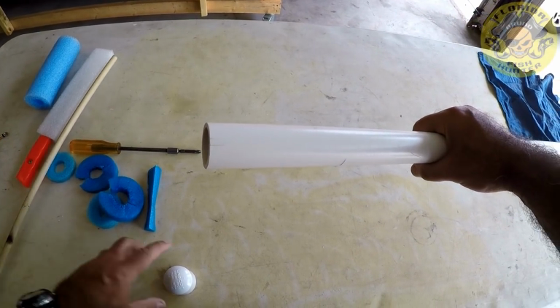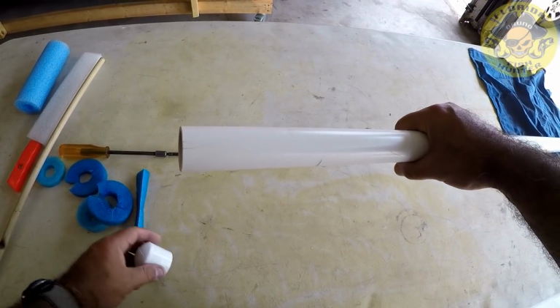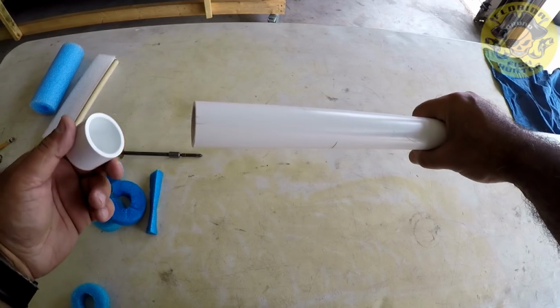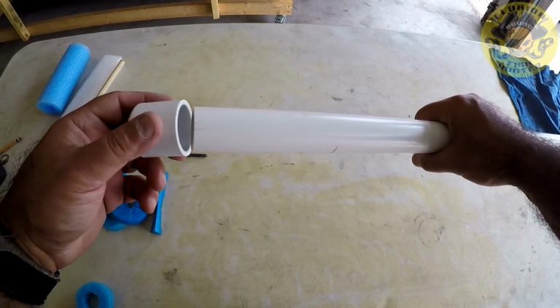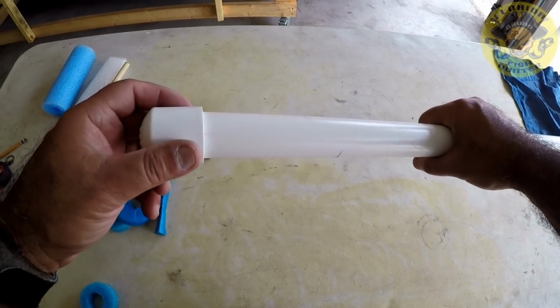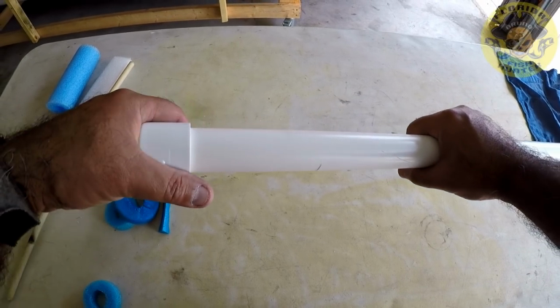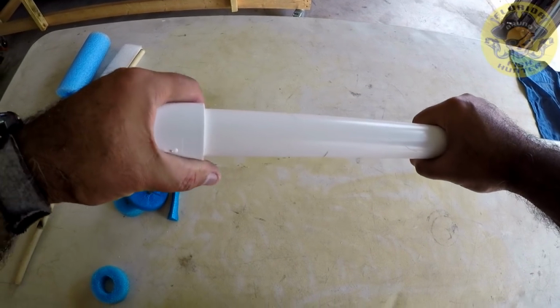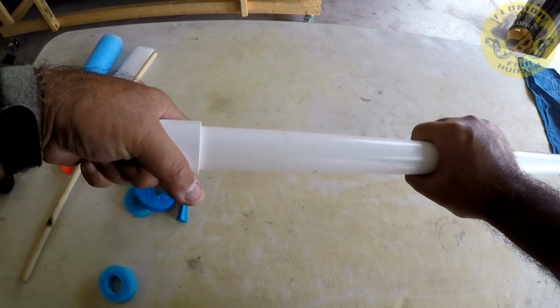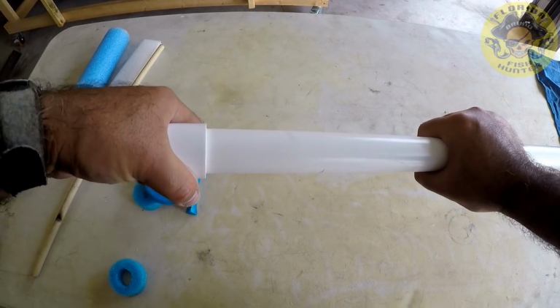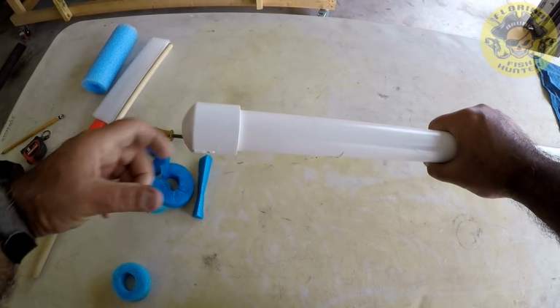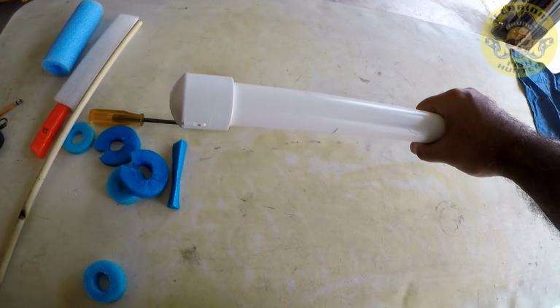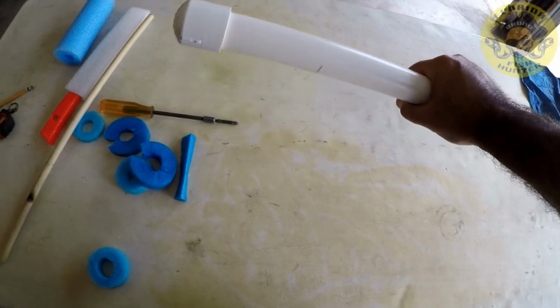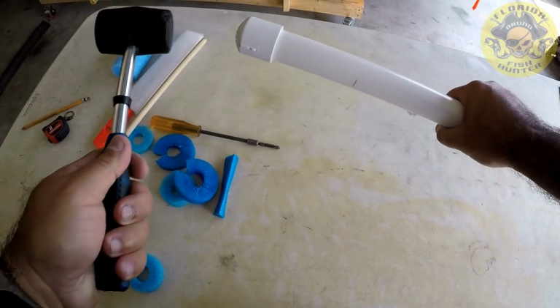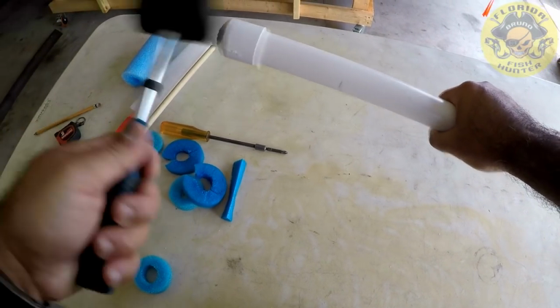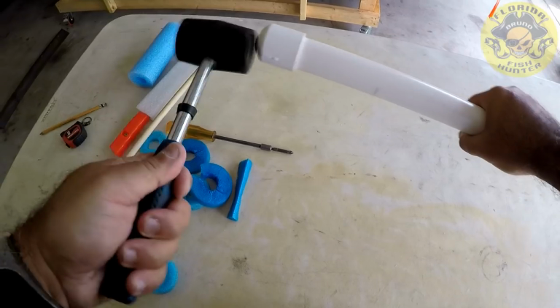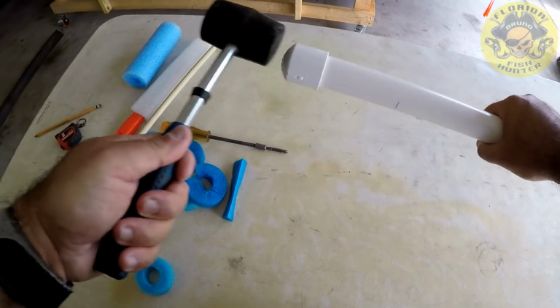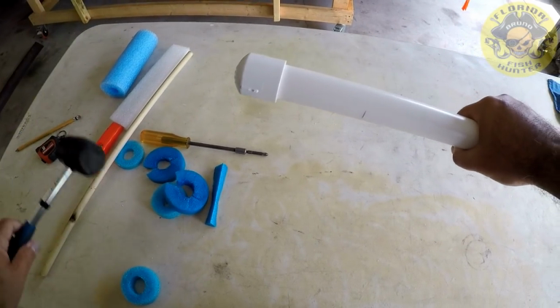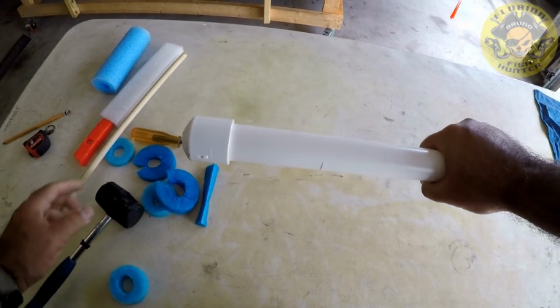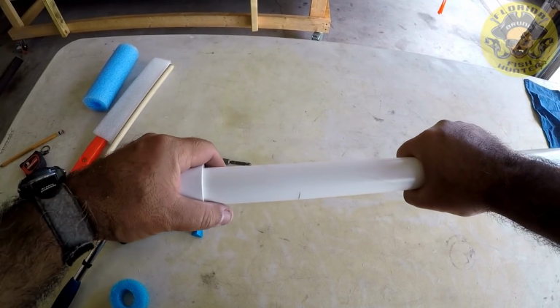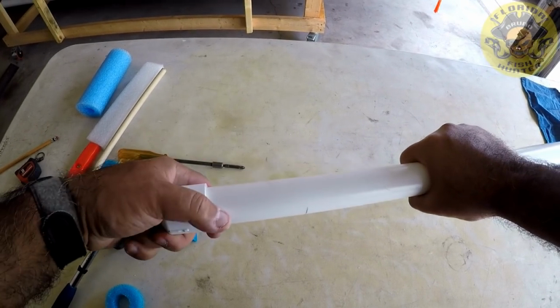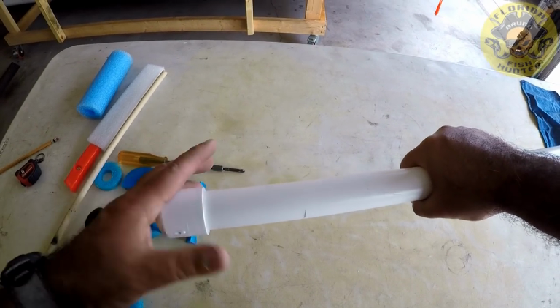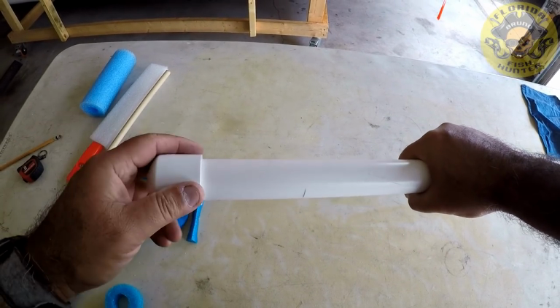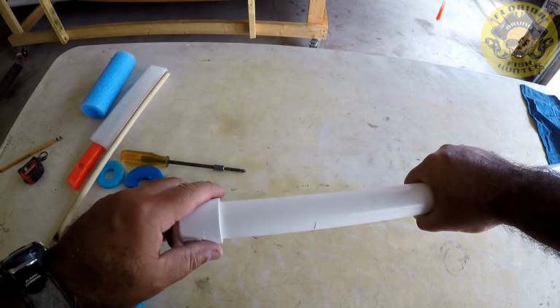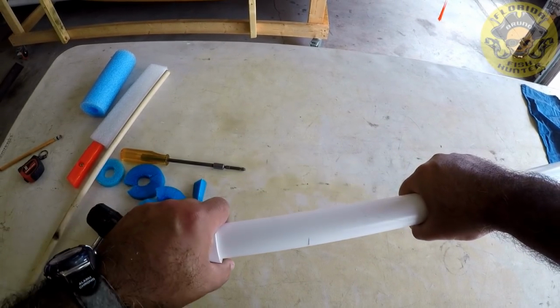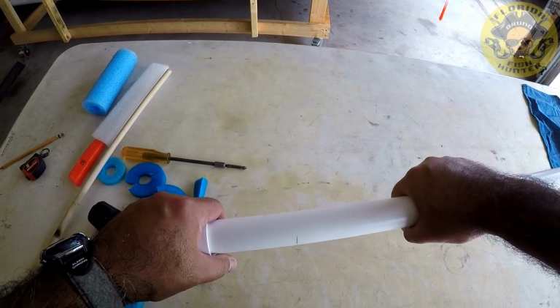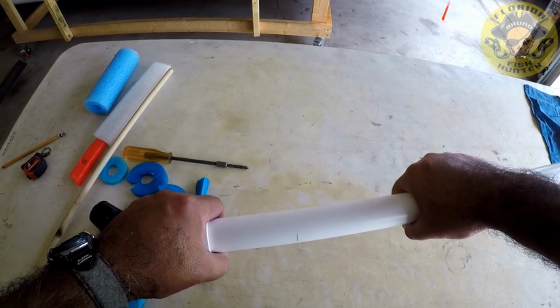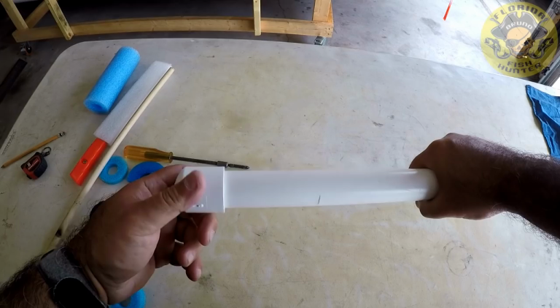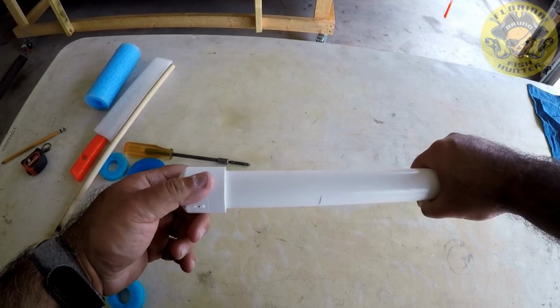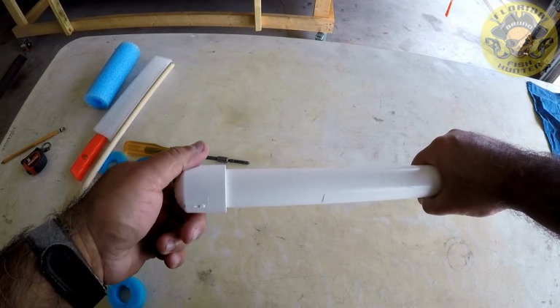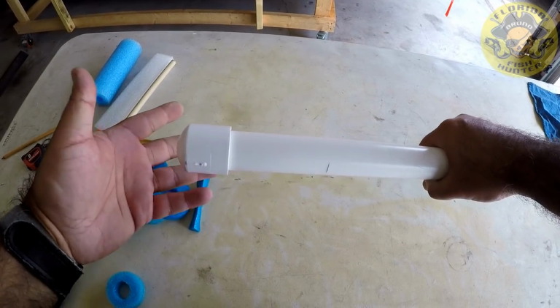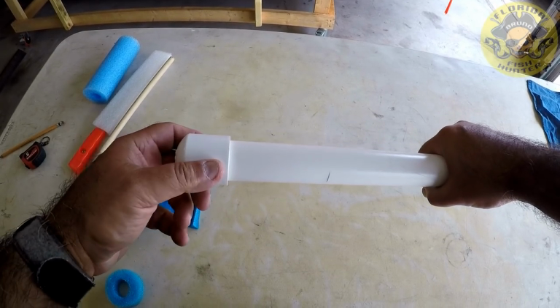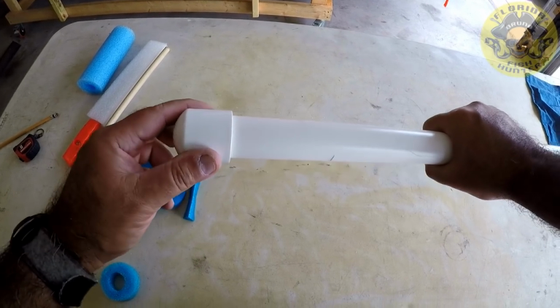That should do it. Cap it off and you're done. I'm not going to glue these together because I like to be able to take it apart — I just don't see any need for it.